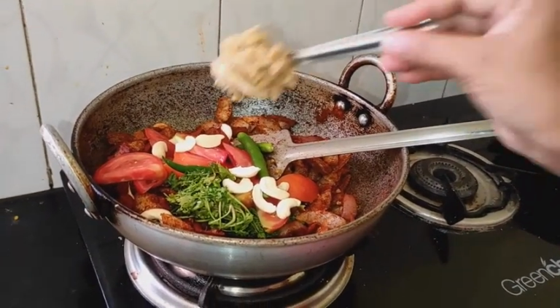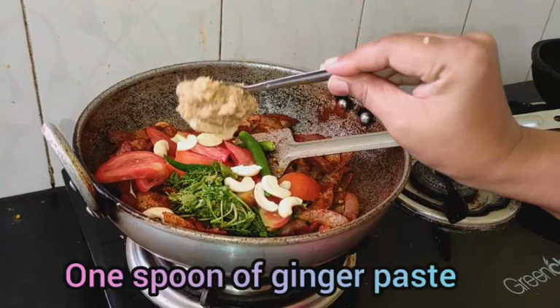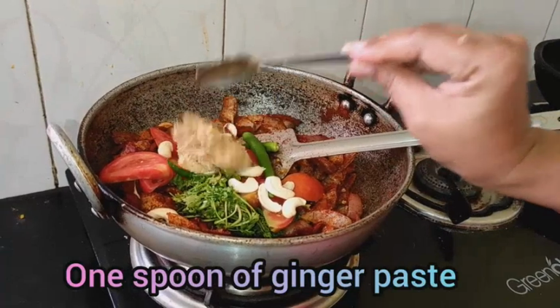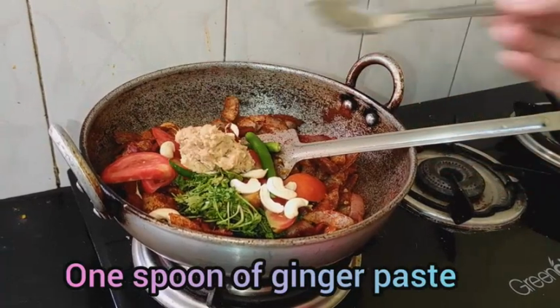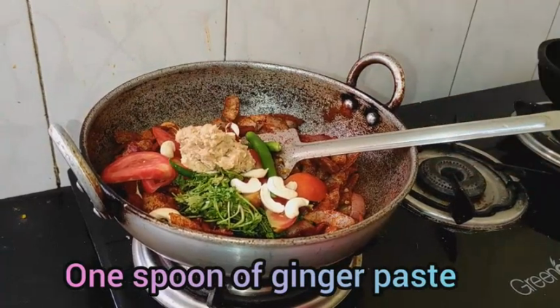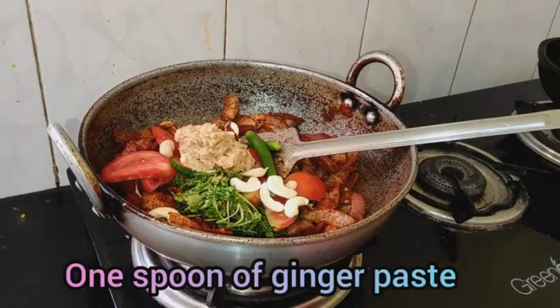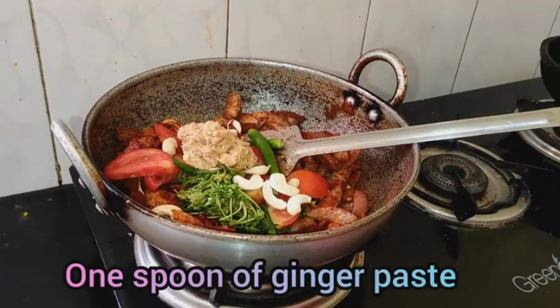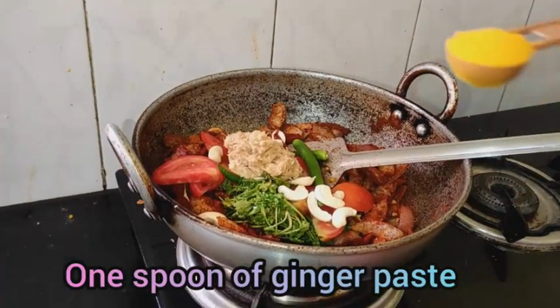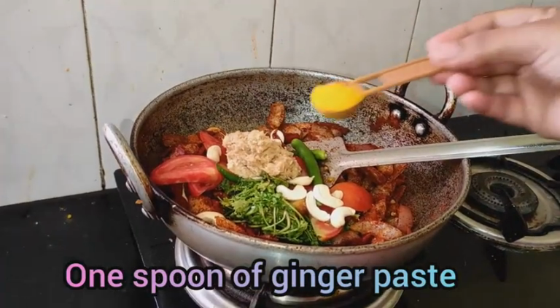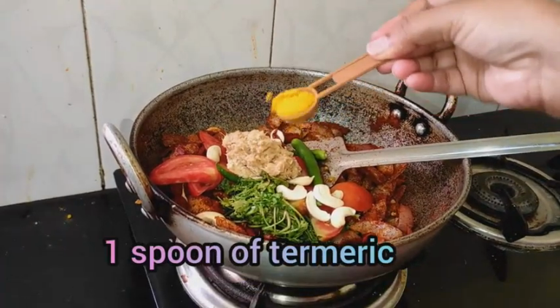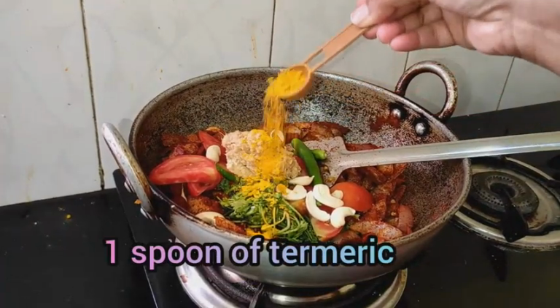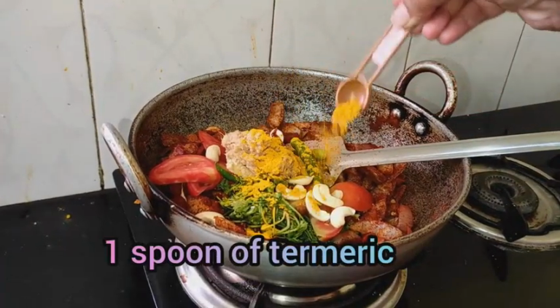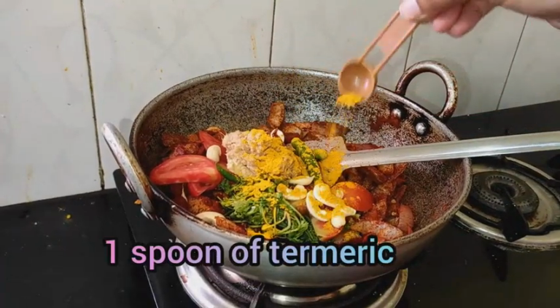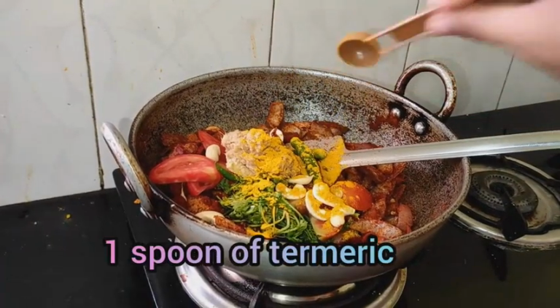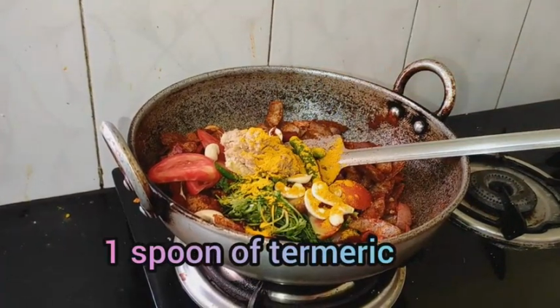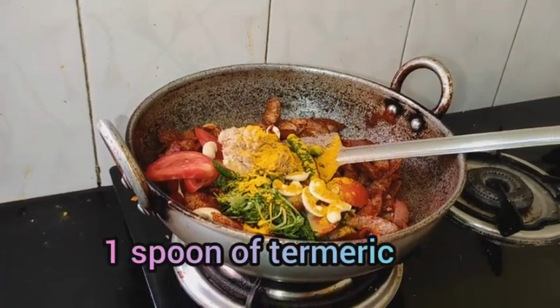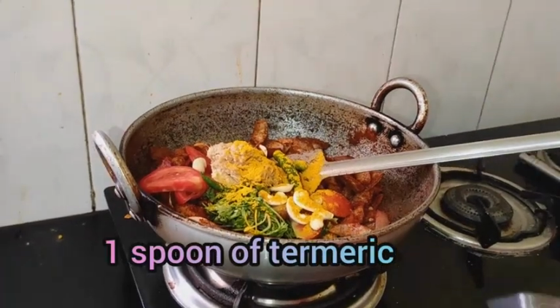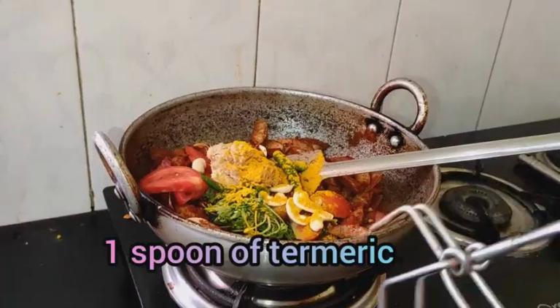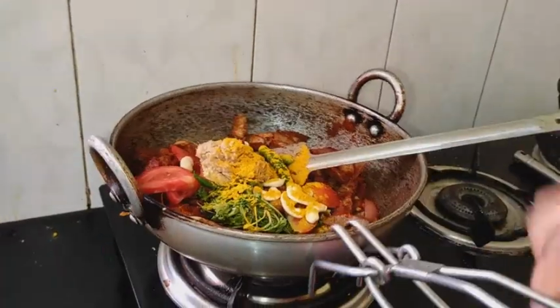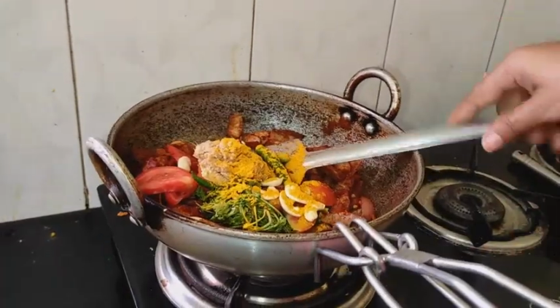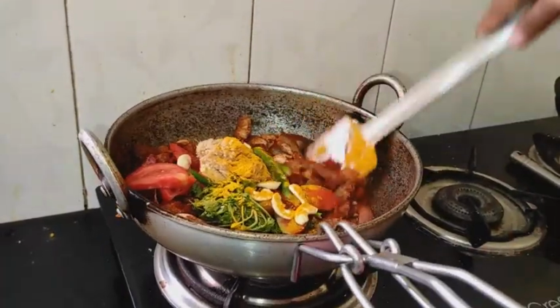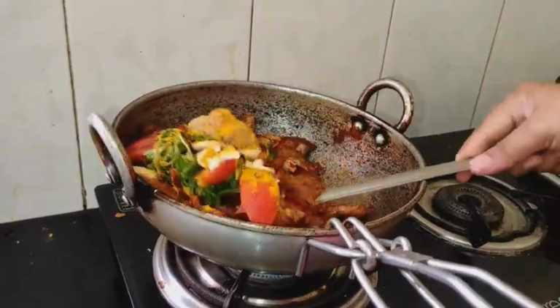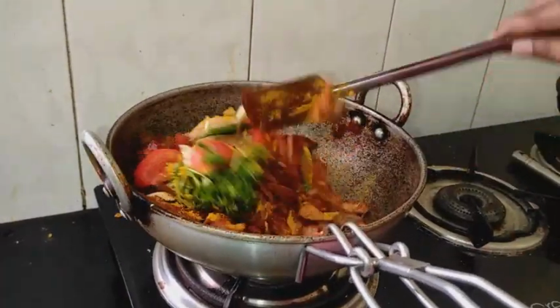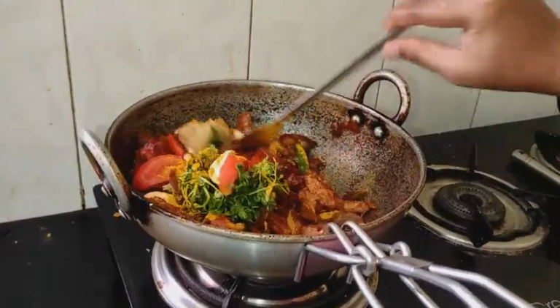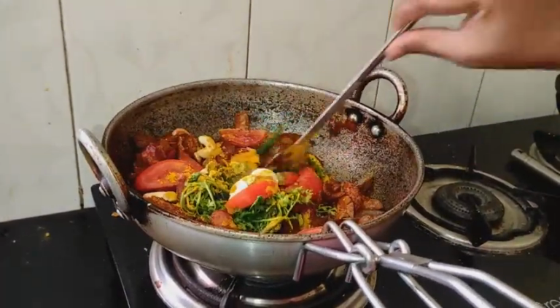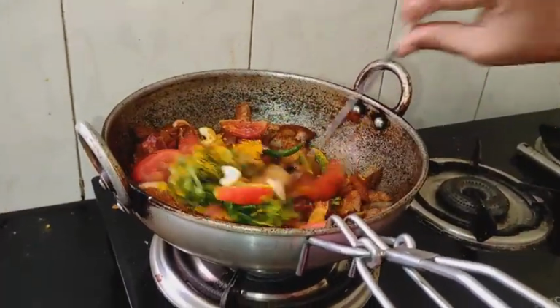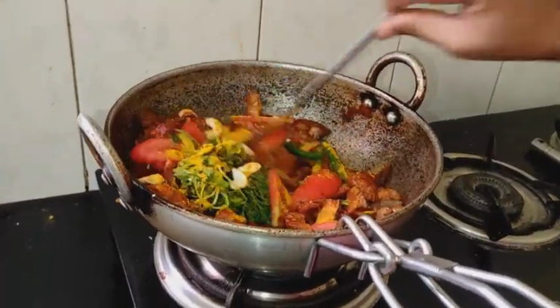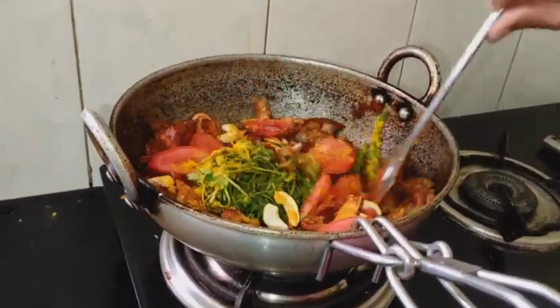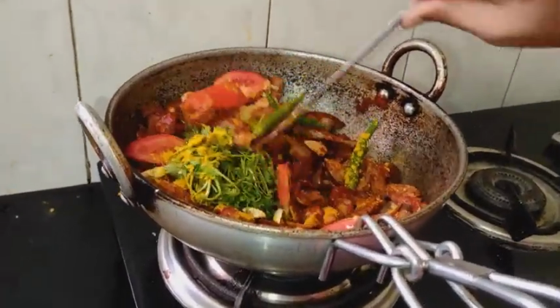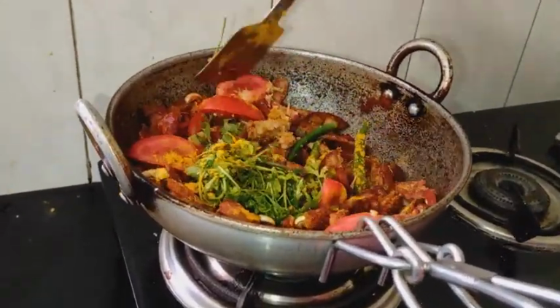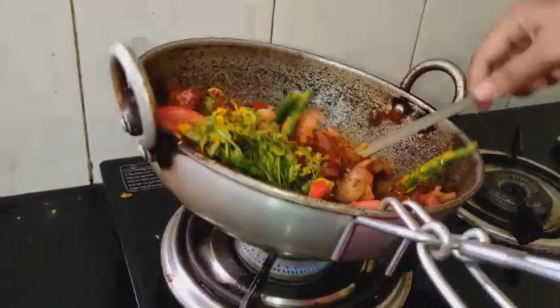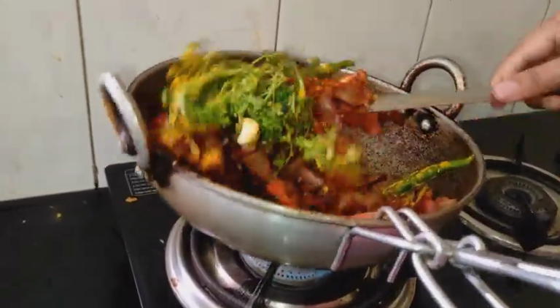Add 1 spoon of ginger paste and 1 small spoon of turmeric. Mix it on low flame, then mix it with high flame.